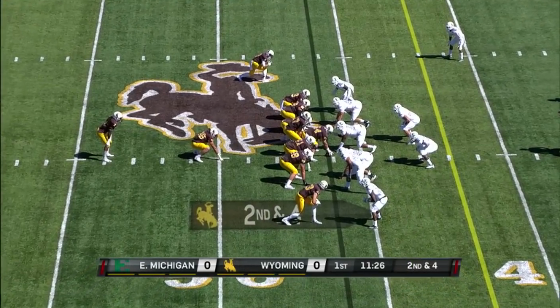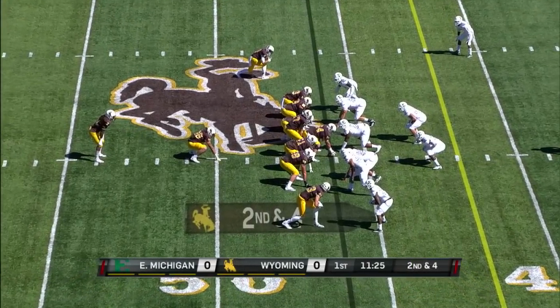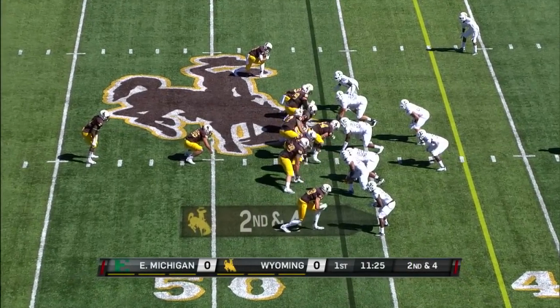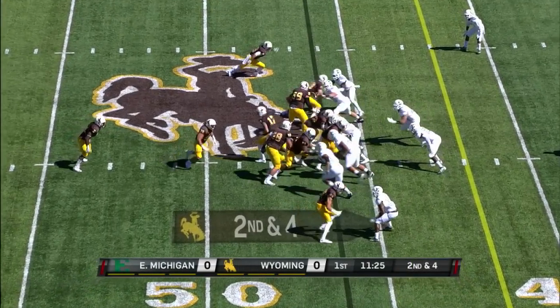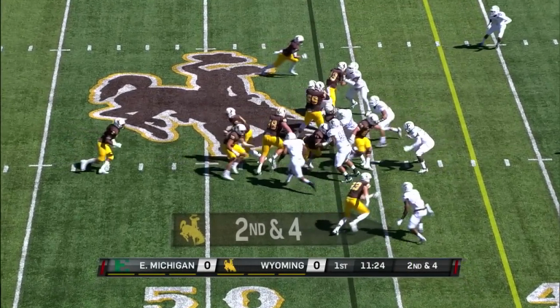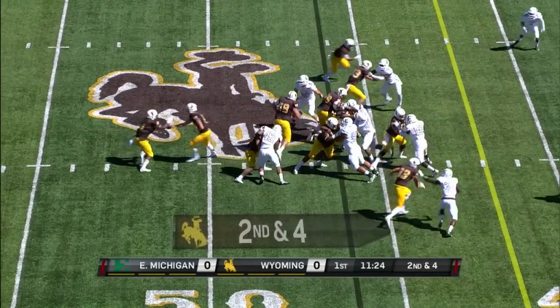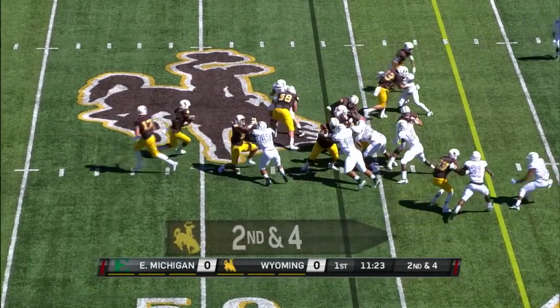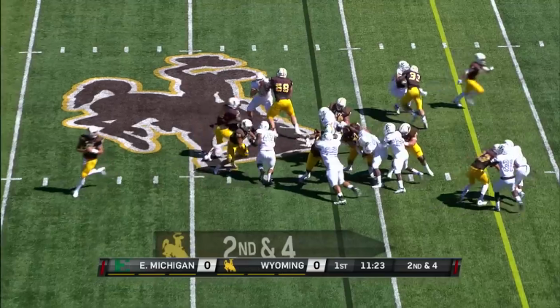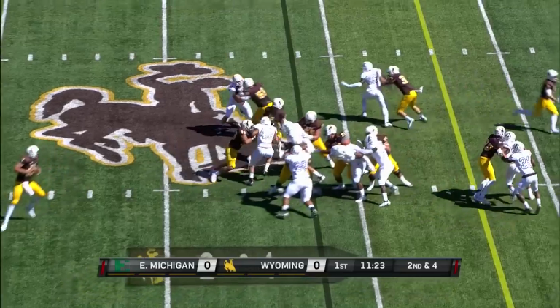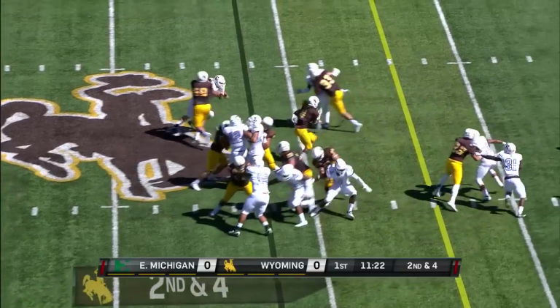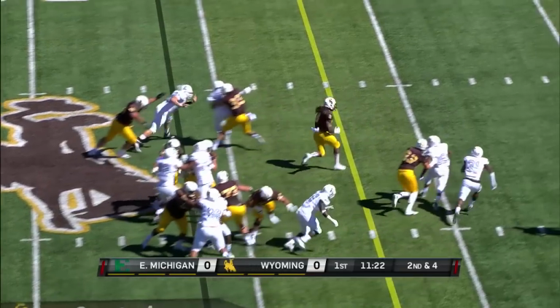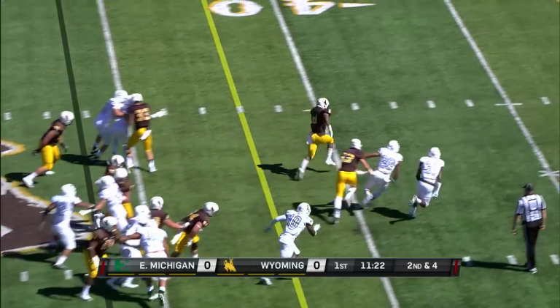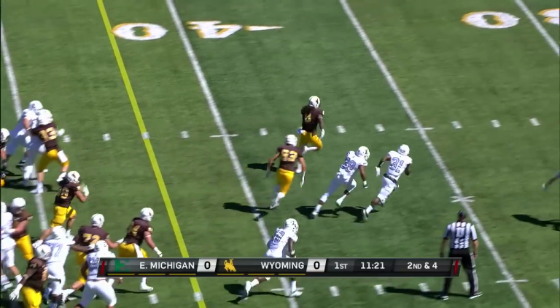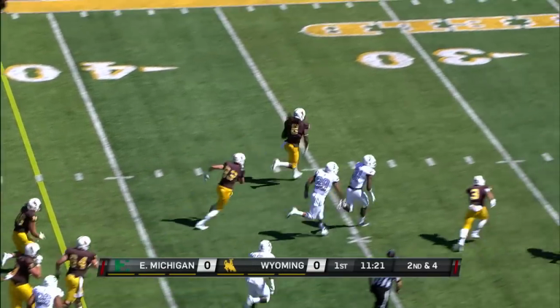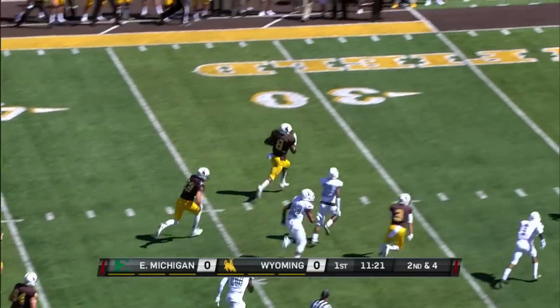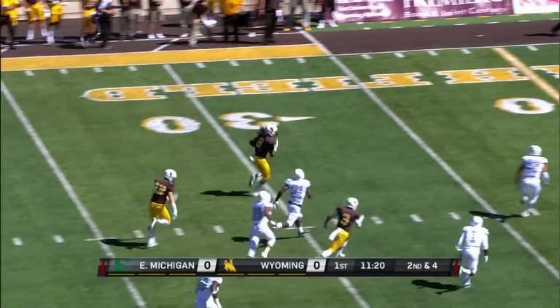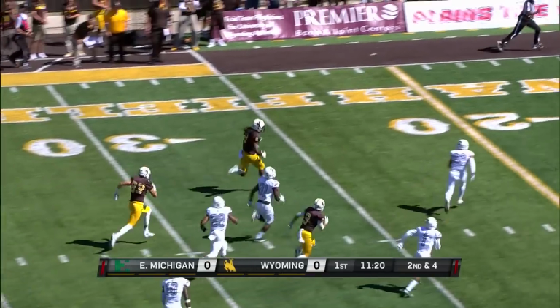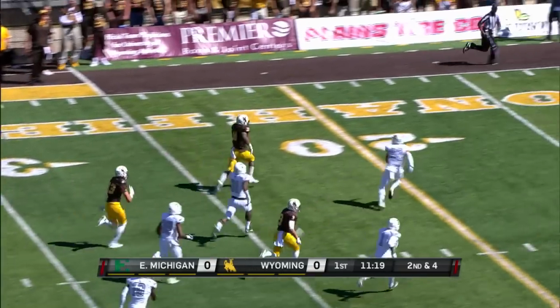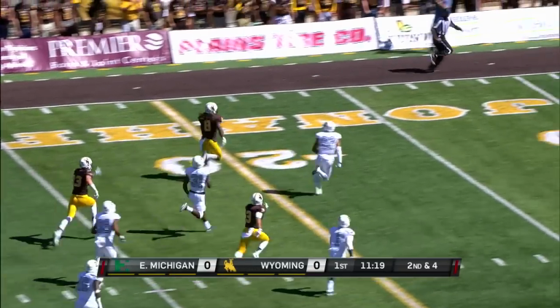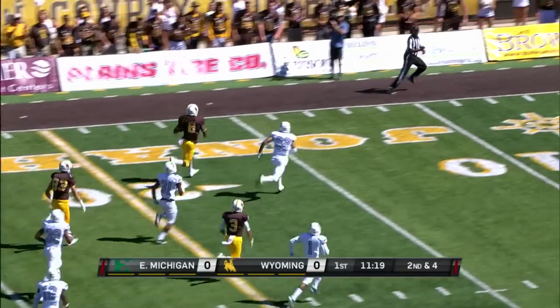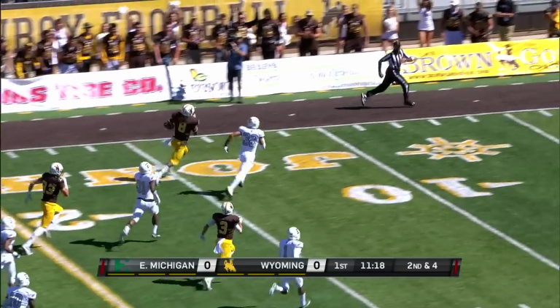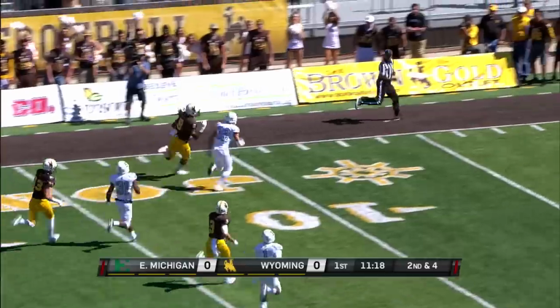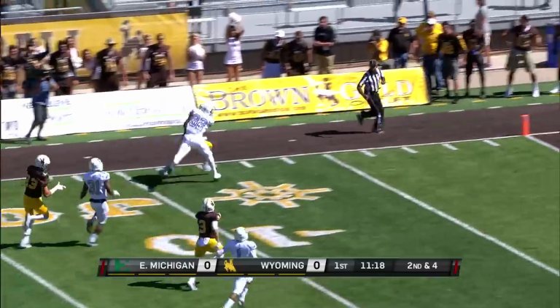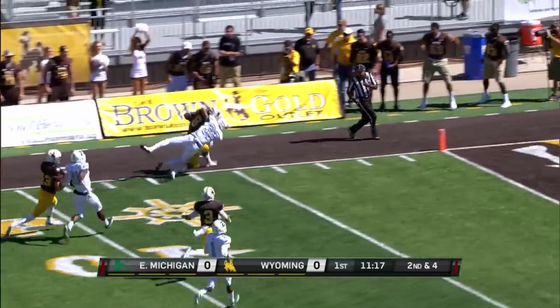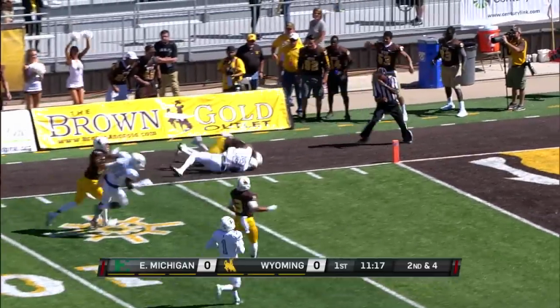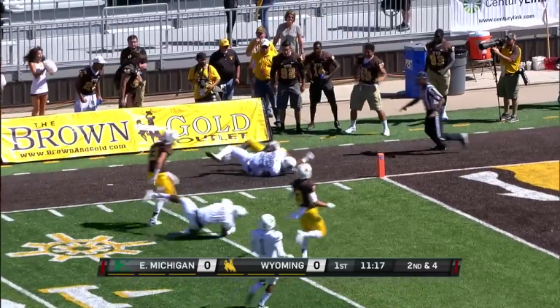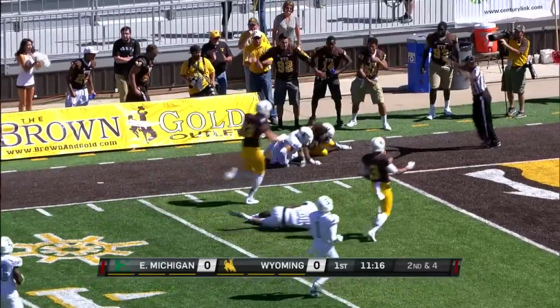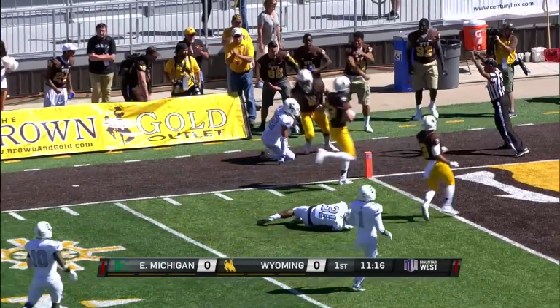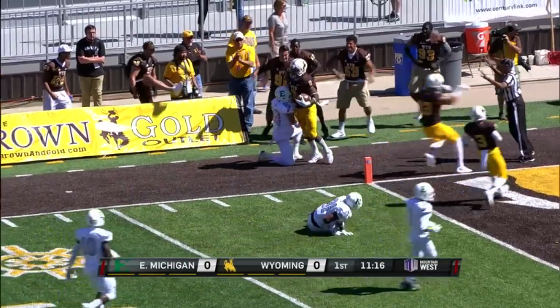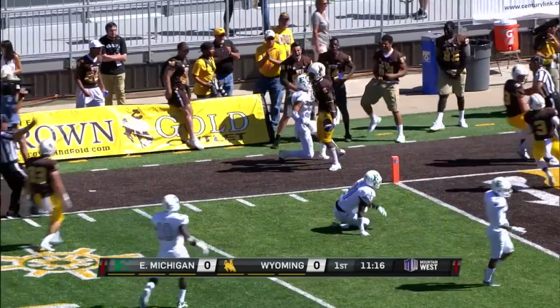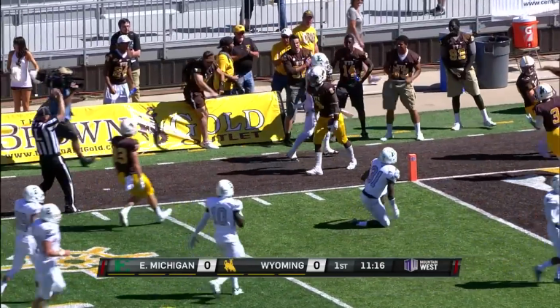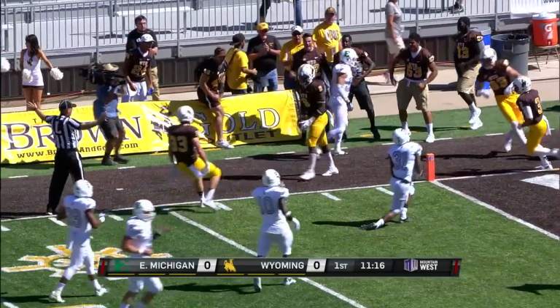See if the Cowboys run it here on second down. They will, with Hill. And he's got space. Hill off to the races — down to the ten, and knocked out of bounds at the six.